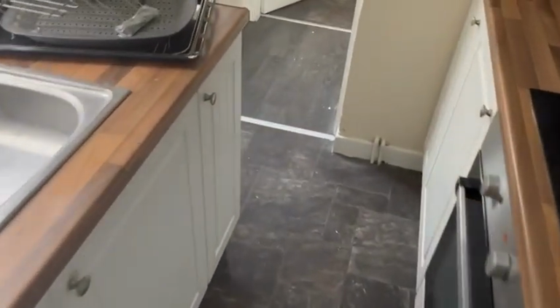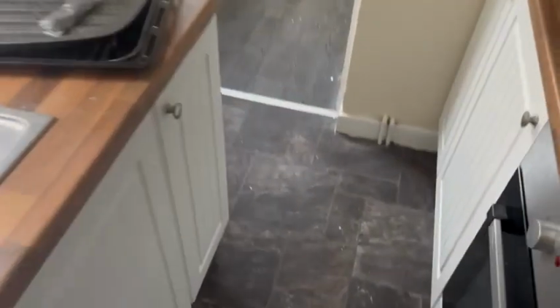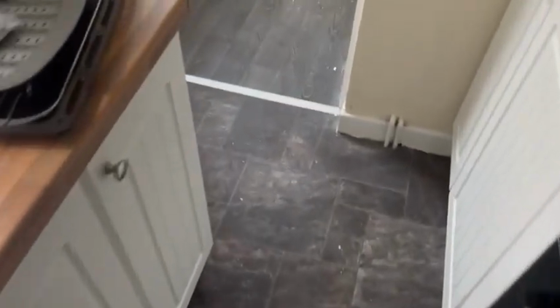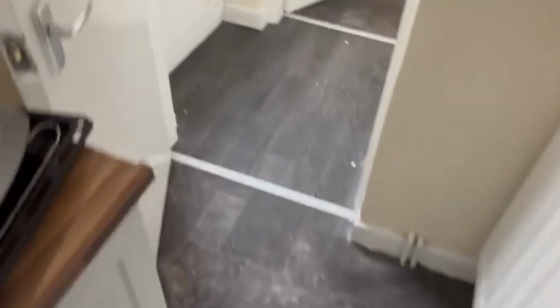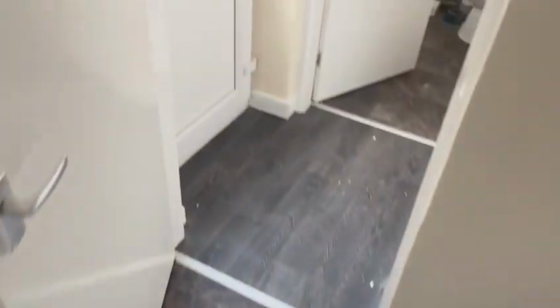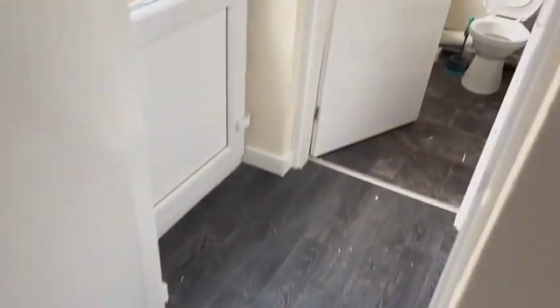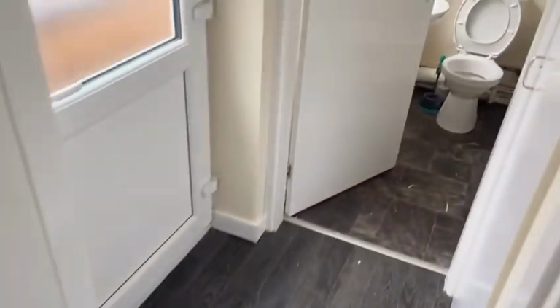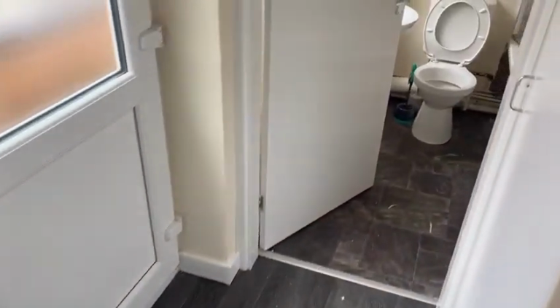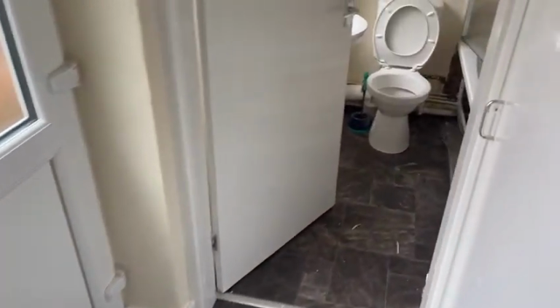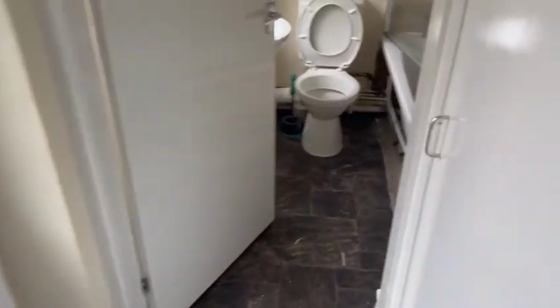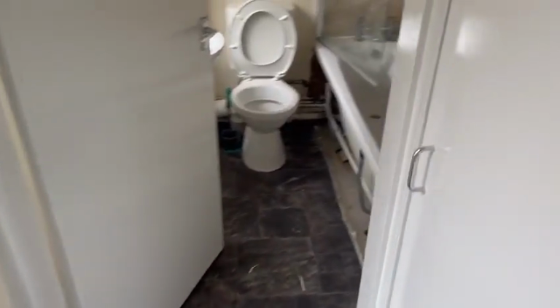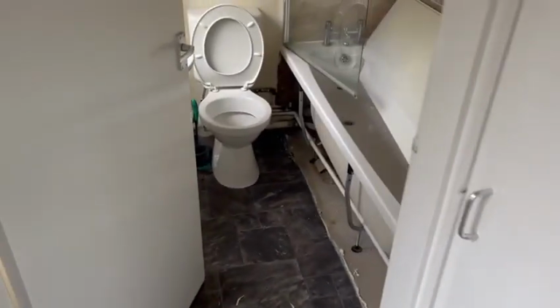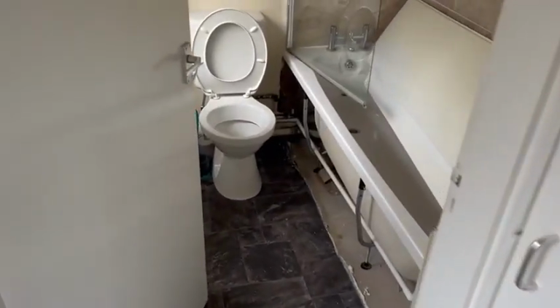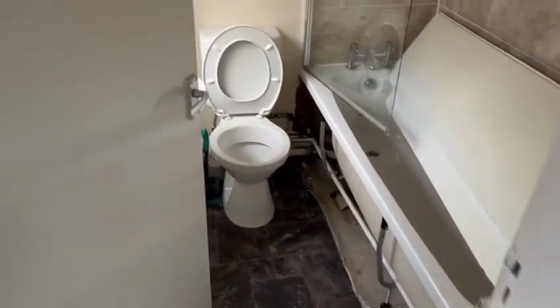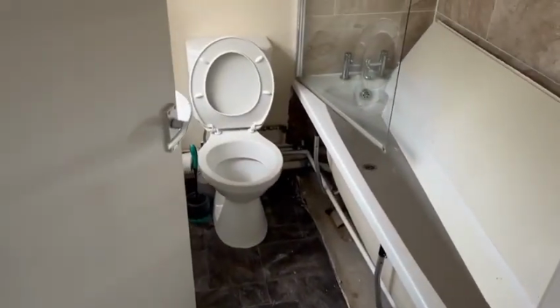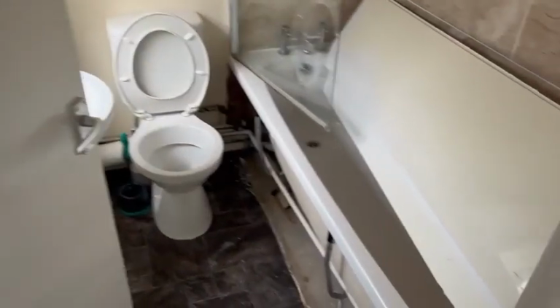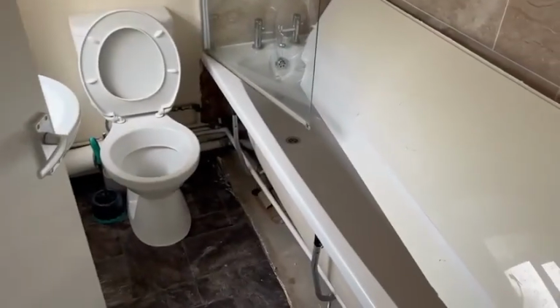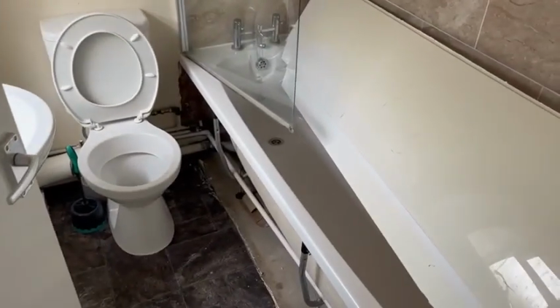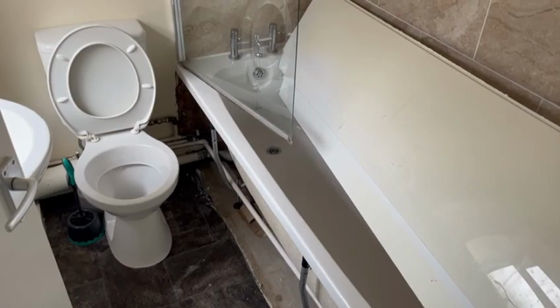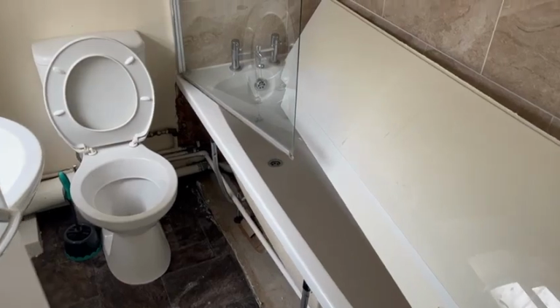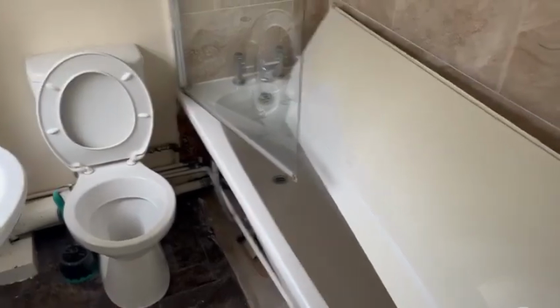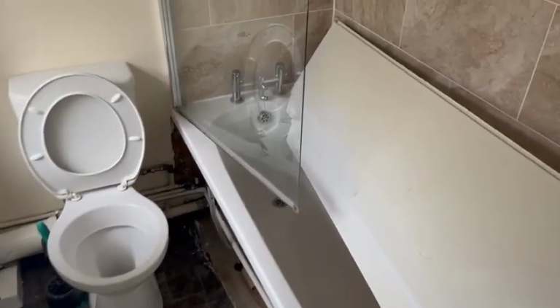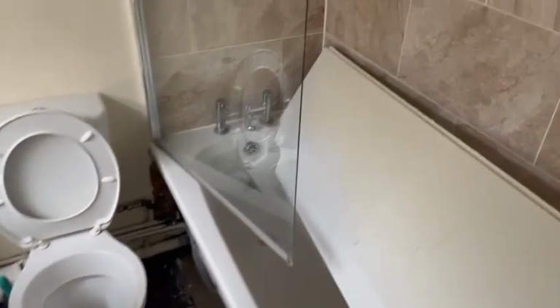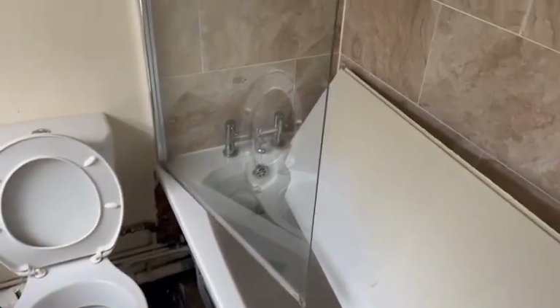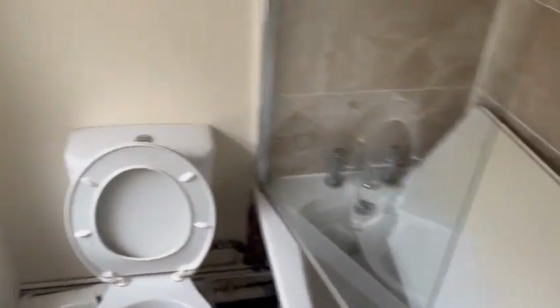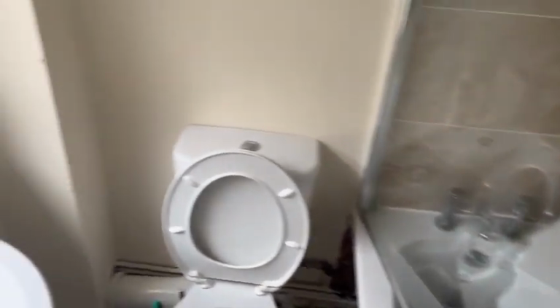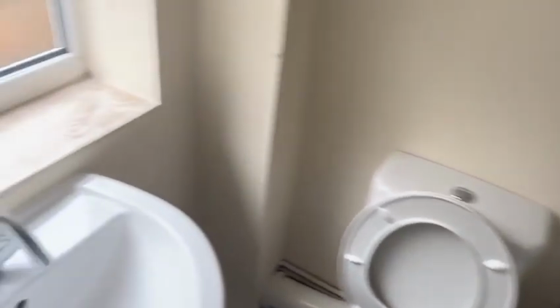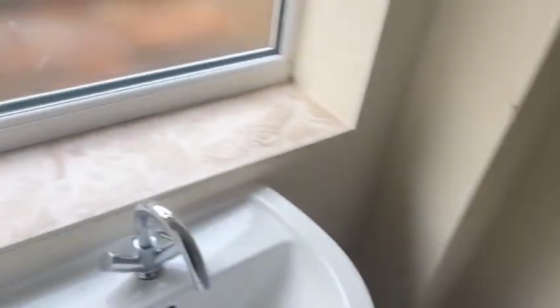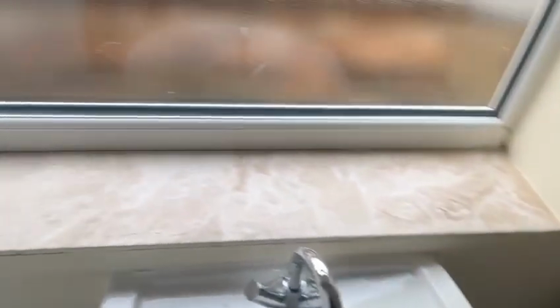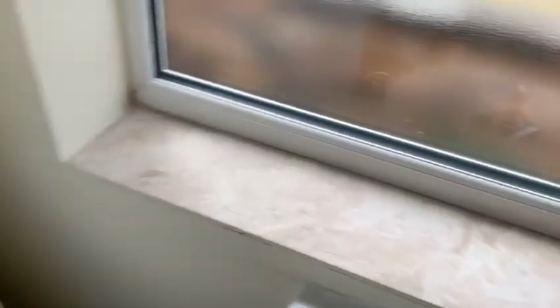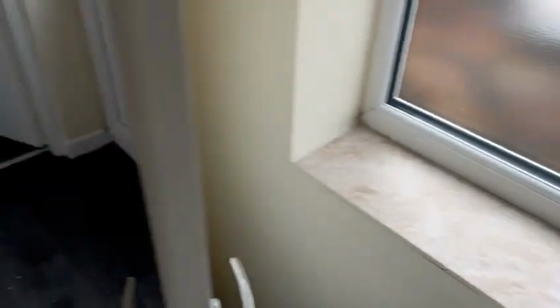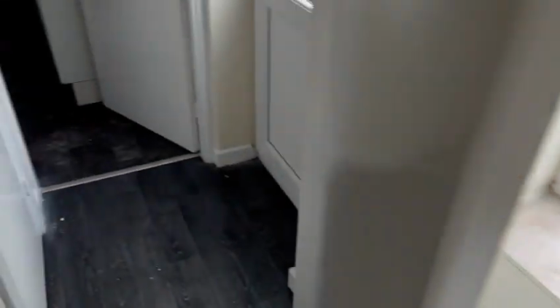I'm just going to get the flooring up in the kitchen and the bathroom because we're going to tile right the way through. The bathroom suite is staying, and we're going to put a new panel tile rail in here.